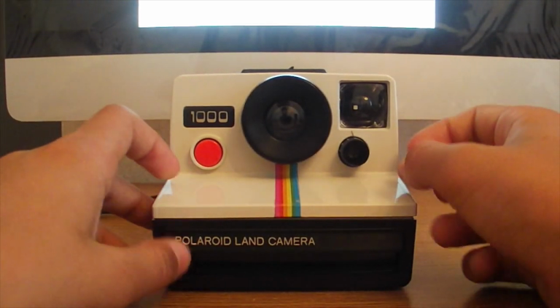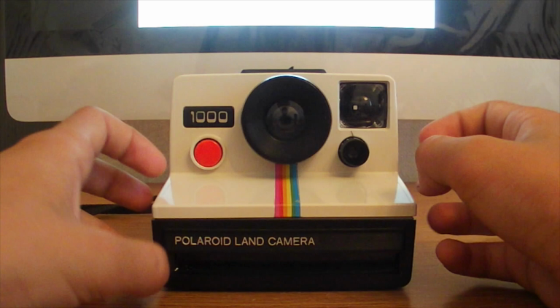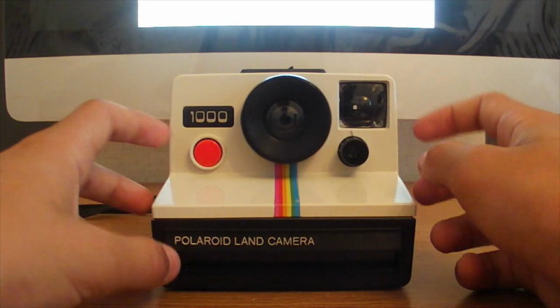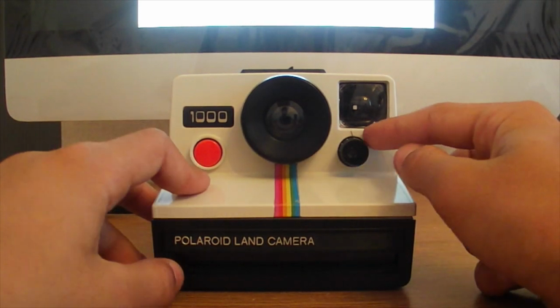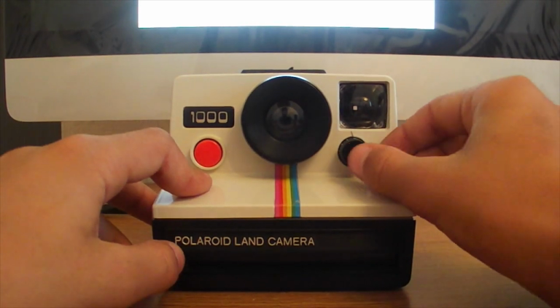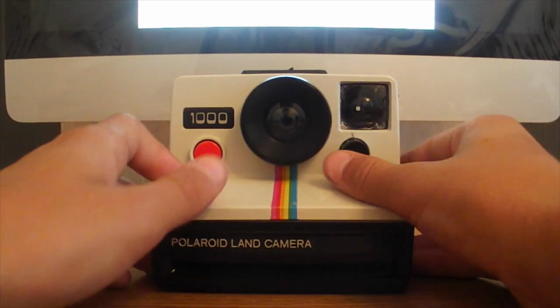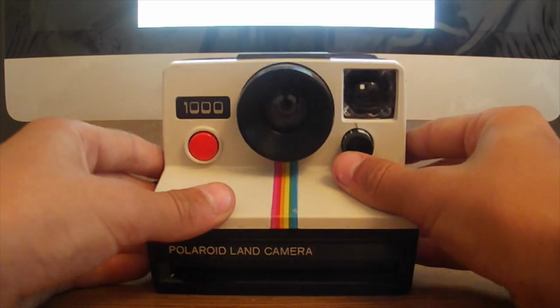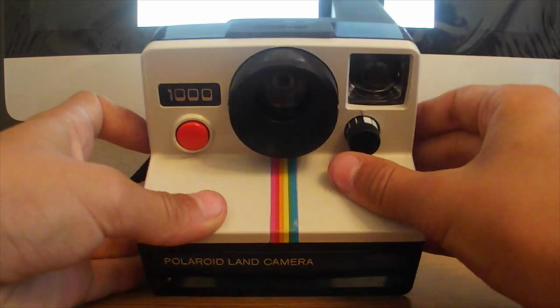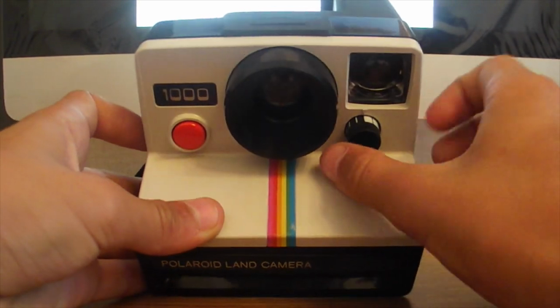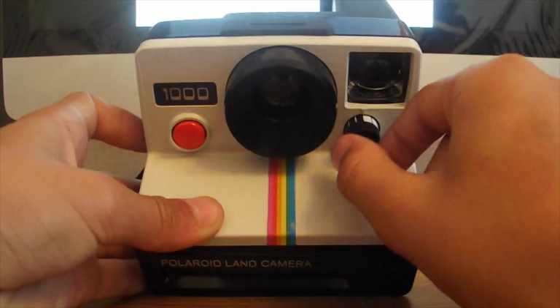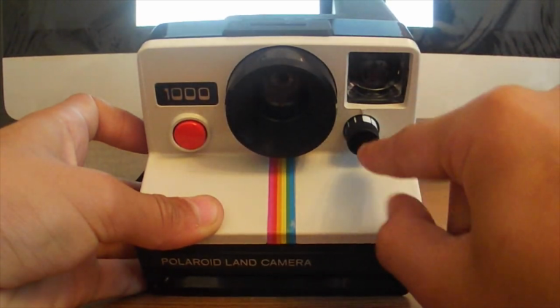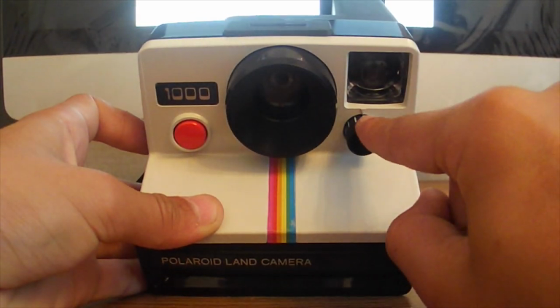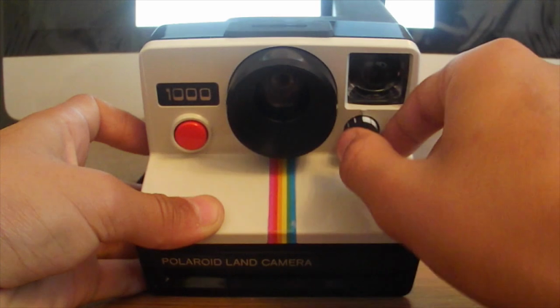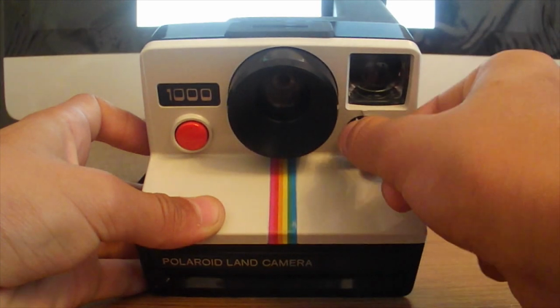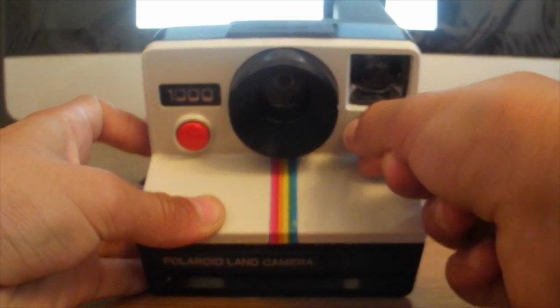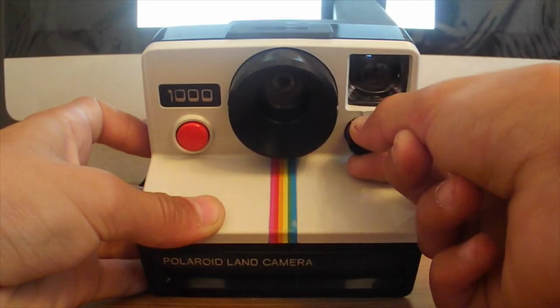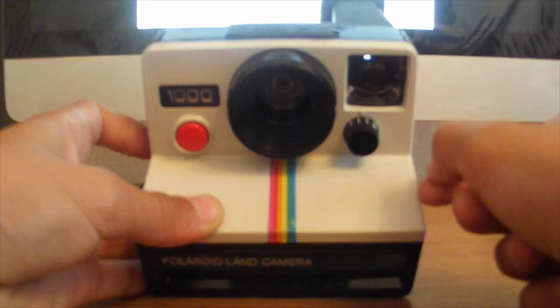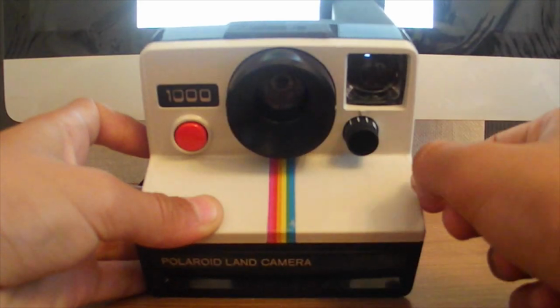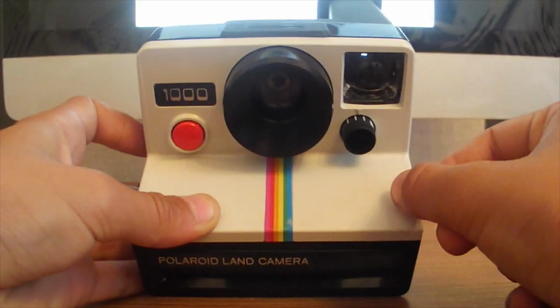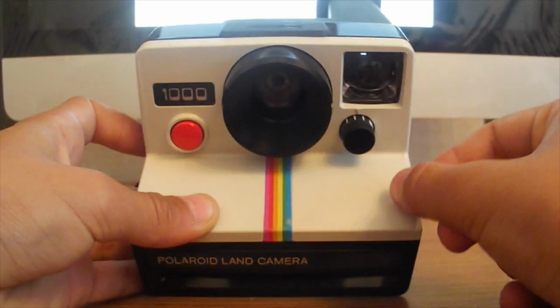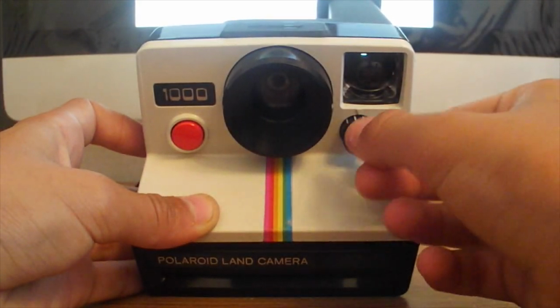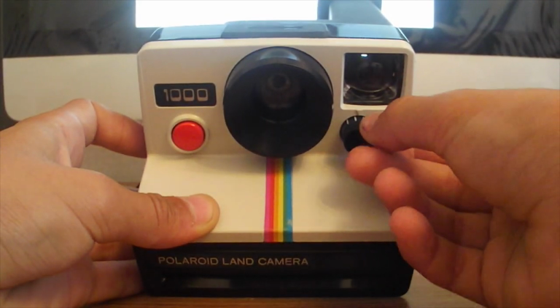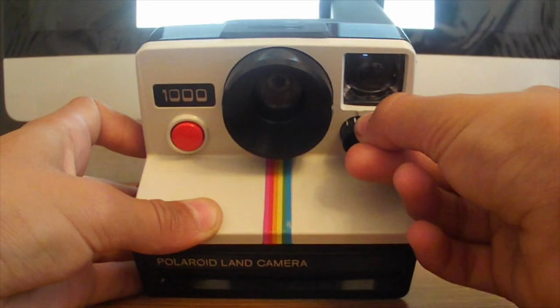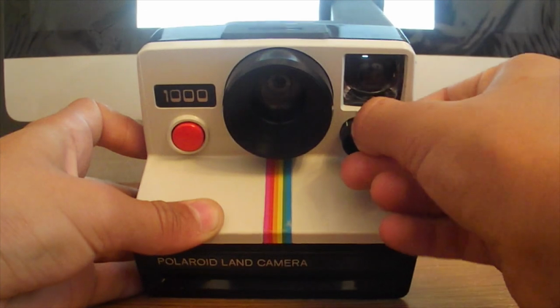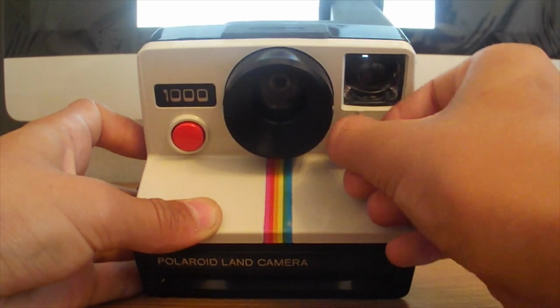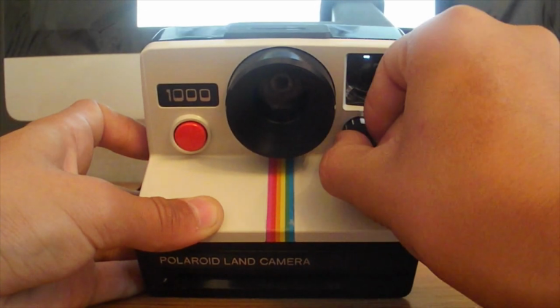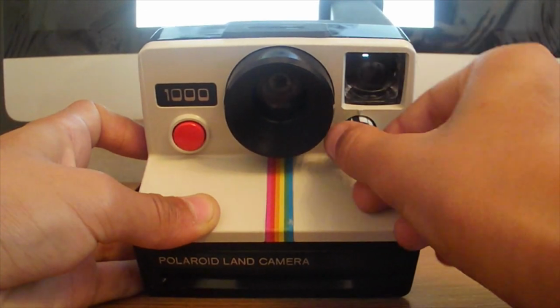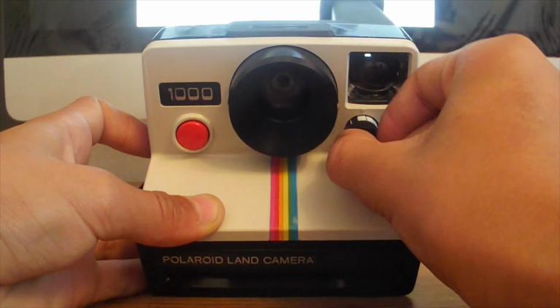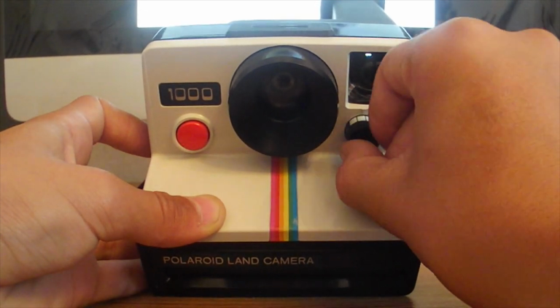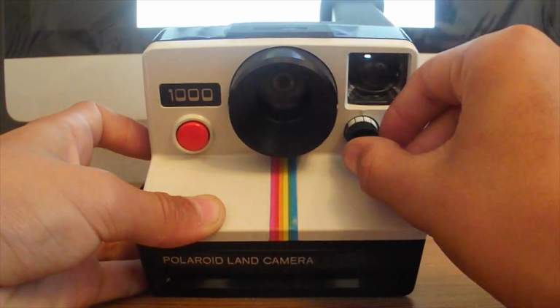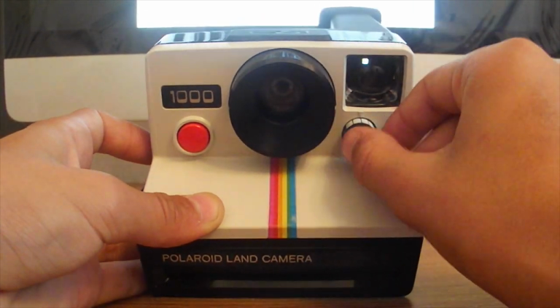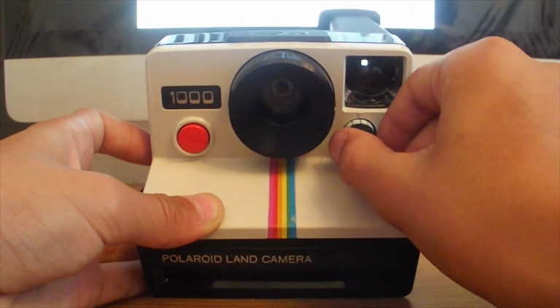You don't really want an overexposed picture. There's a little arrow on the dial and you've got to put it on the darker side. If you're in really dark conditions, you want to put it on the lighter side to get a better picture.